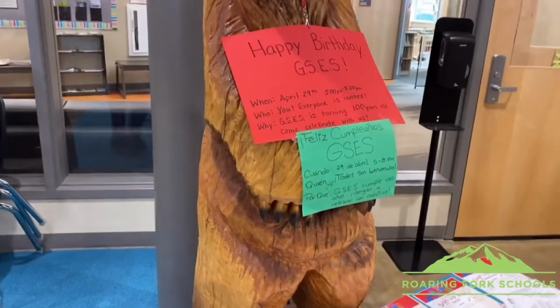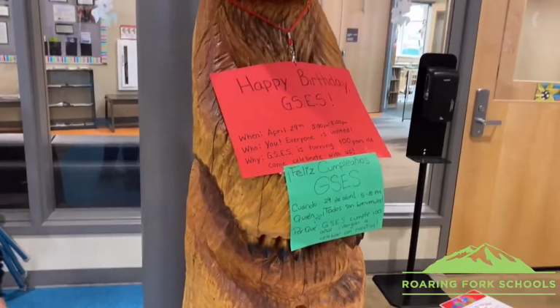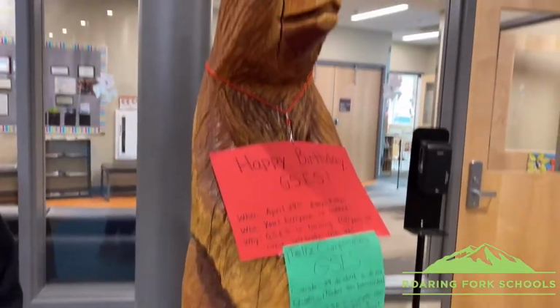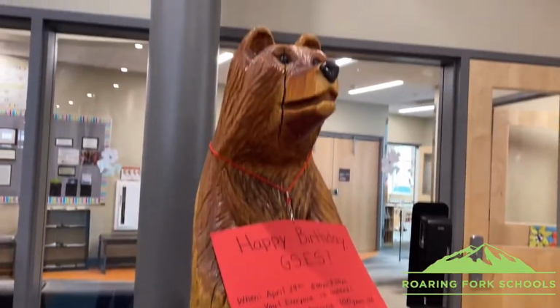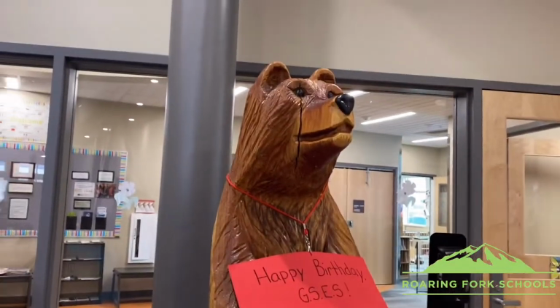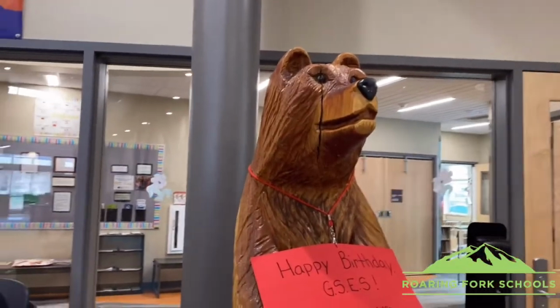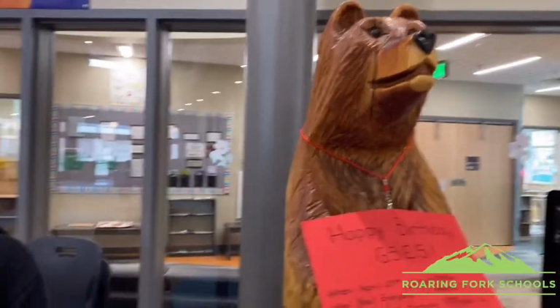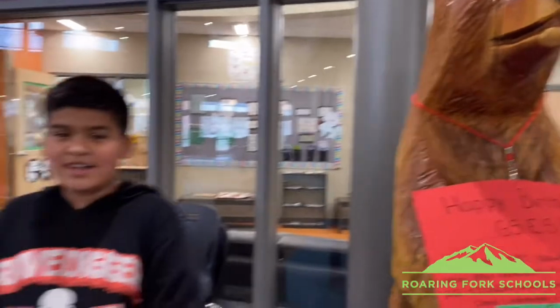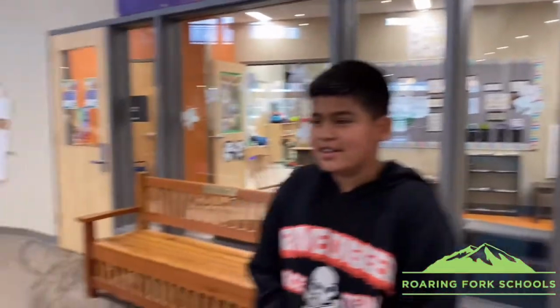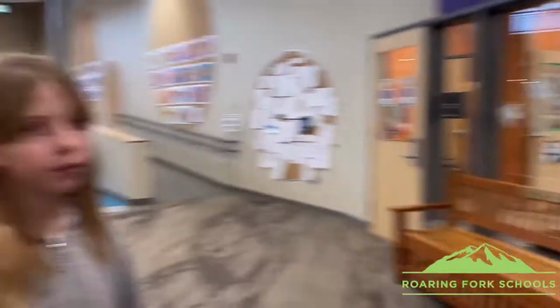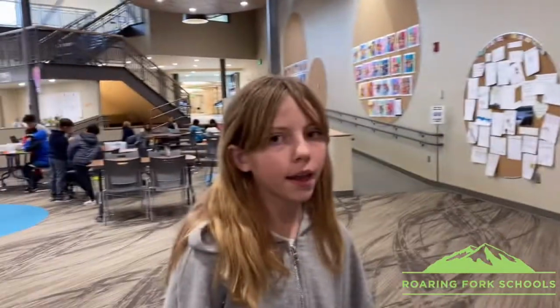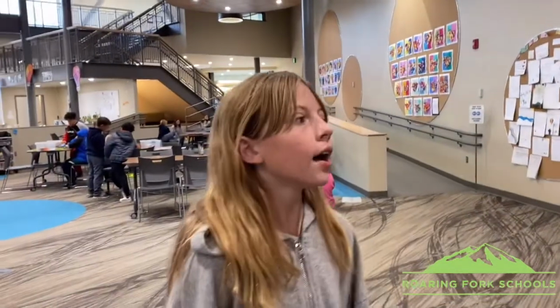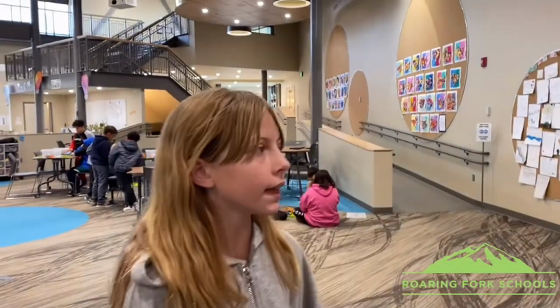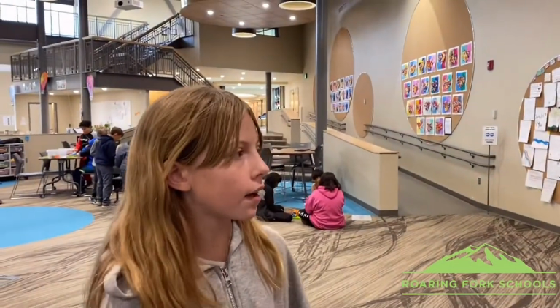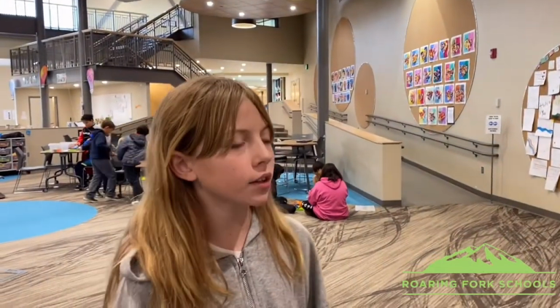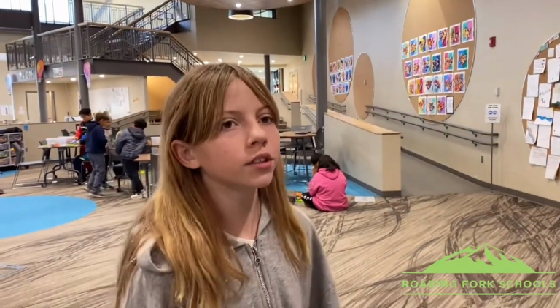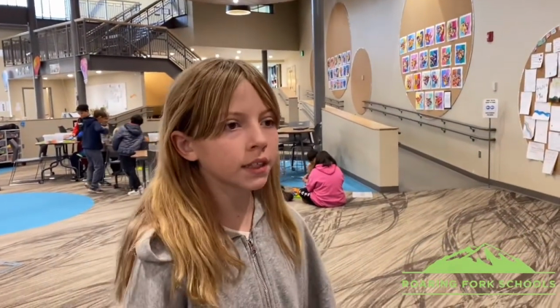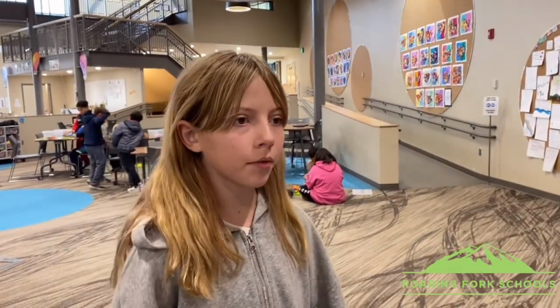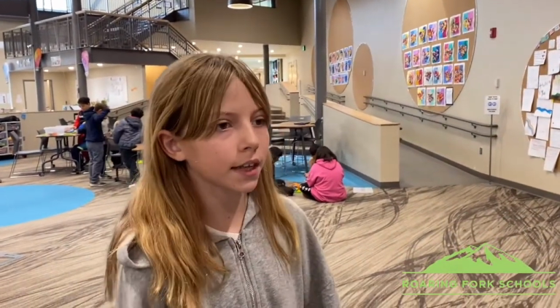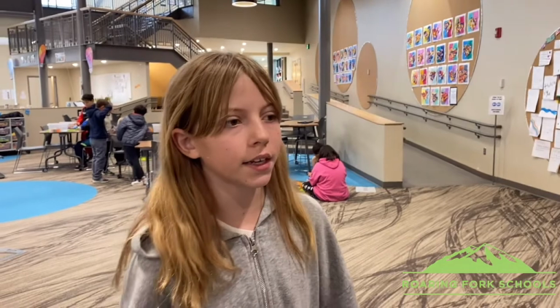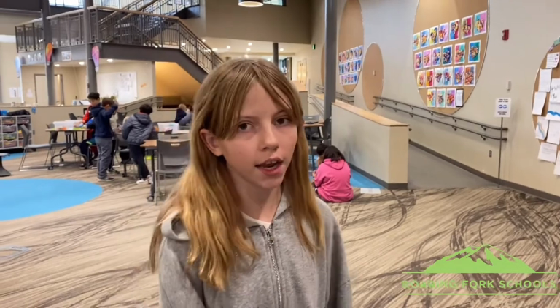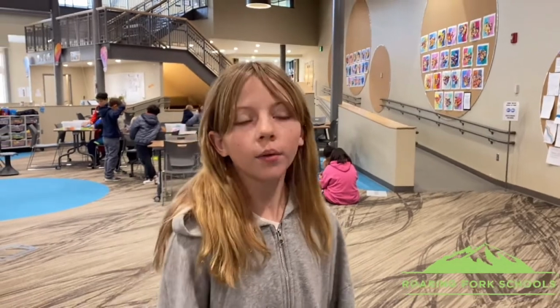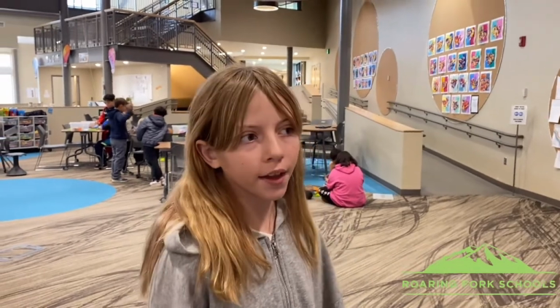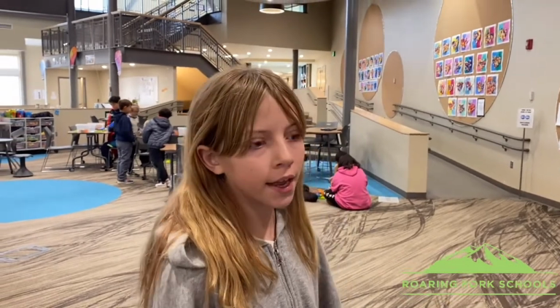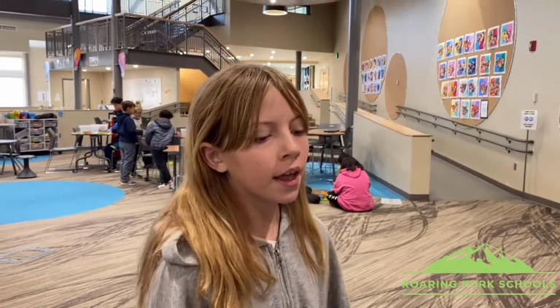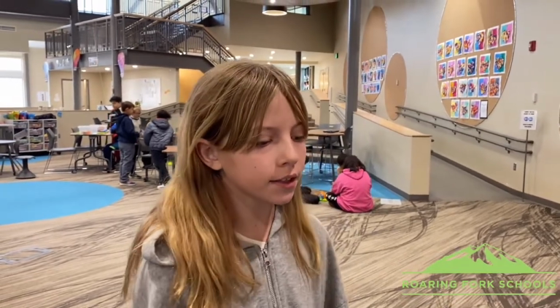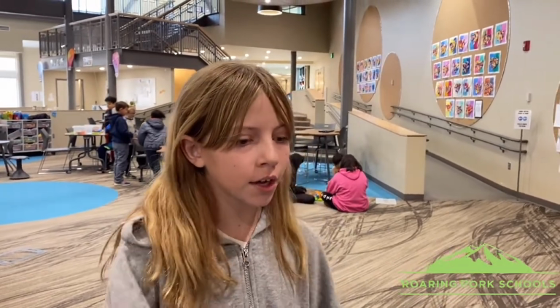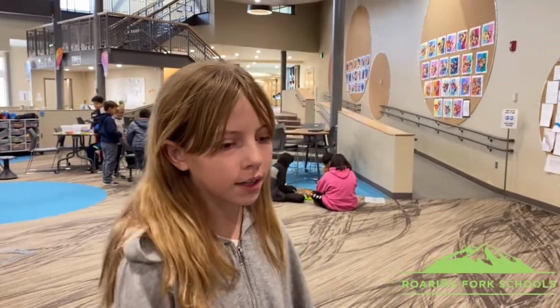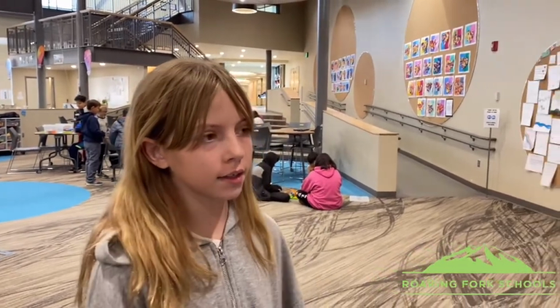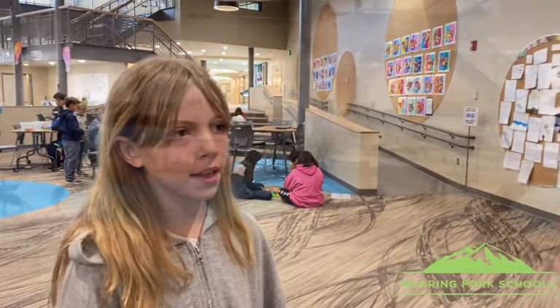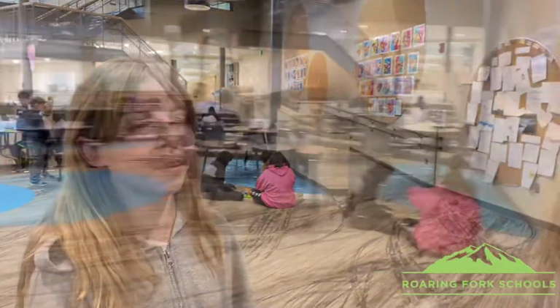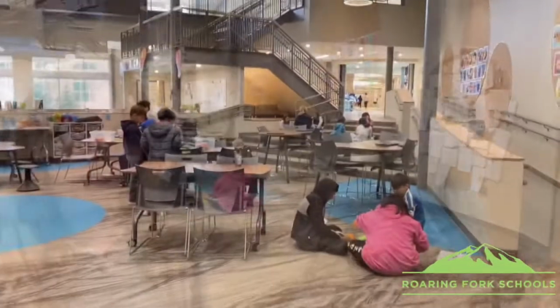Here we have the bear, which is our school mascot. Every Friday, either one or two kids from every class in each grade will get picked, and they get to come down here at the end of the day and get a picture by the bear.